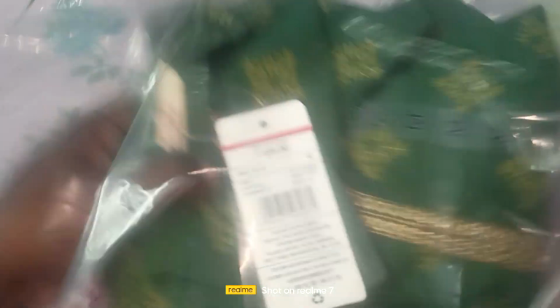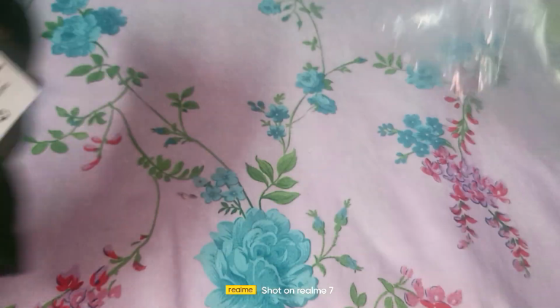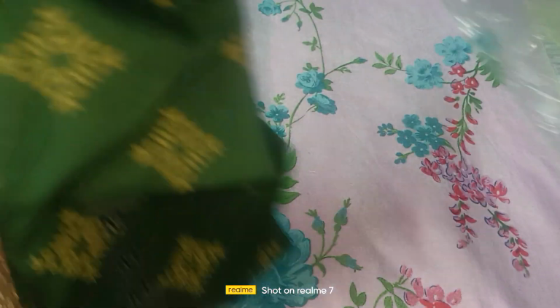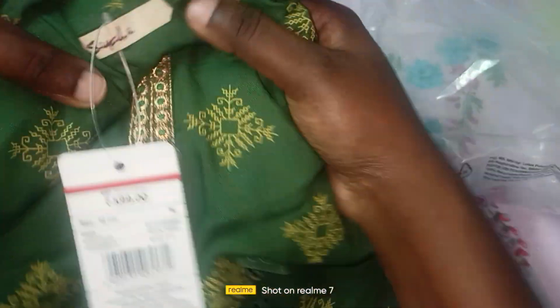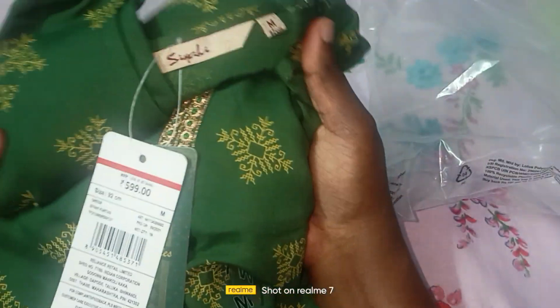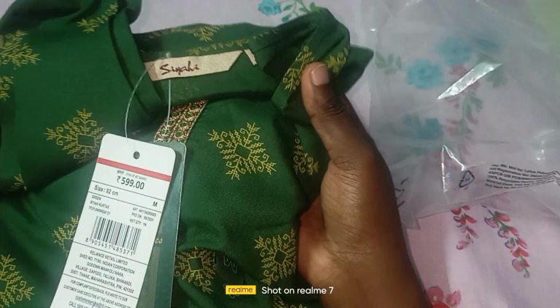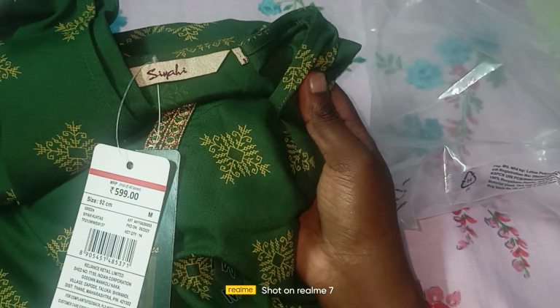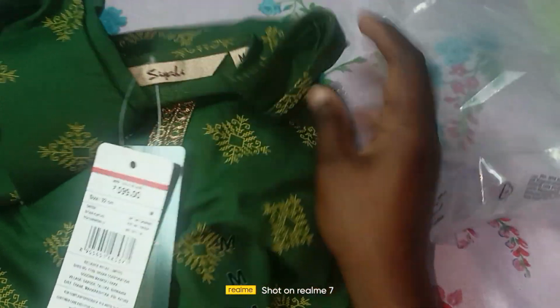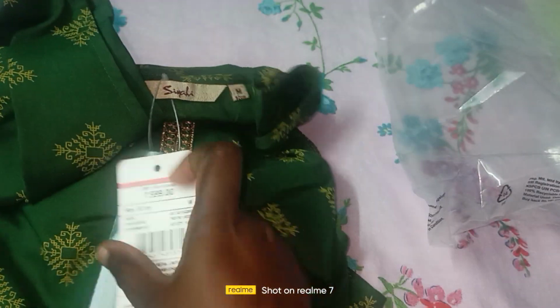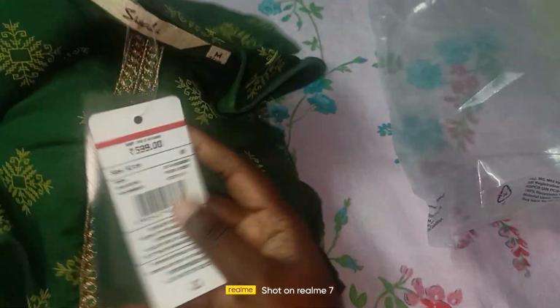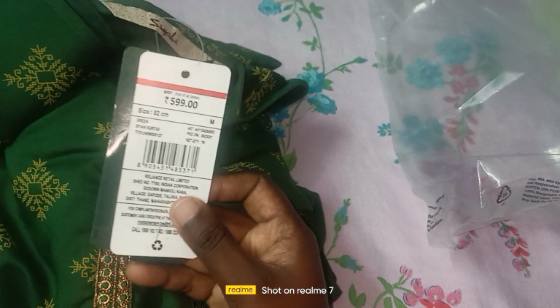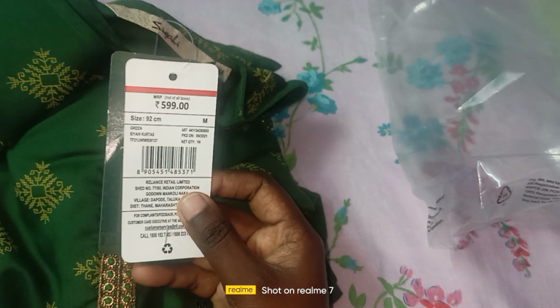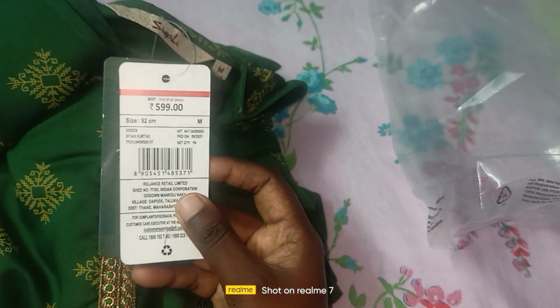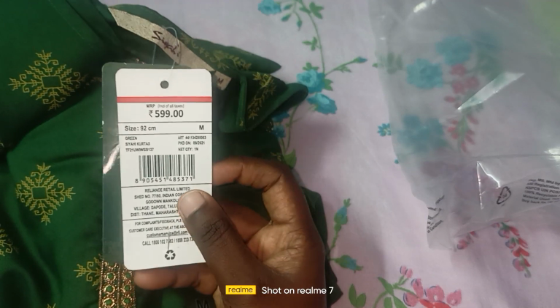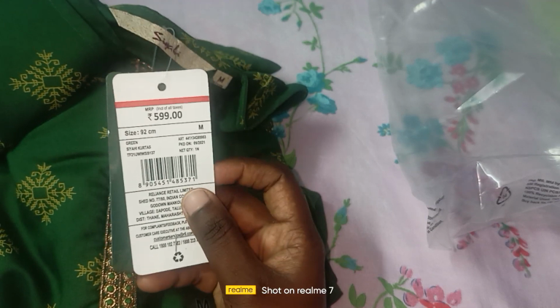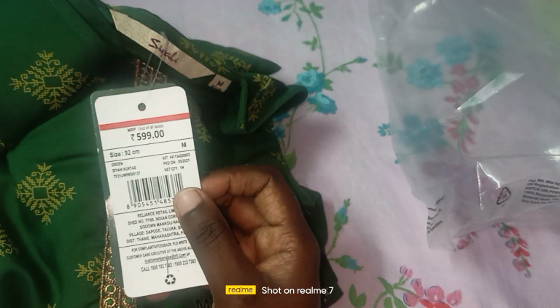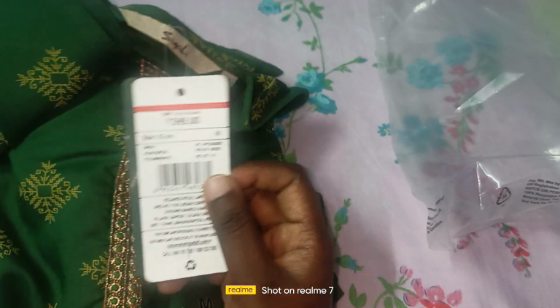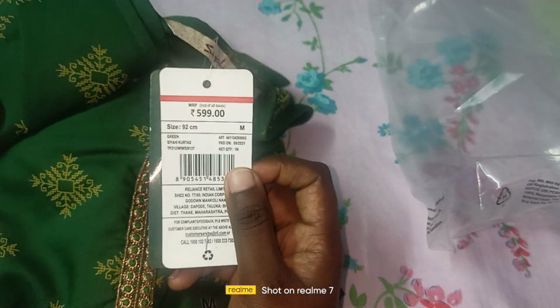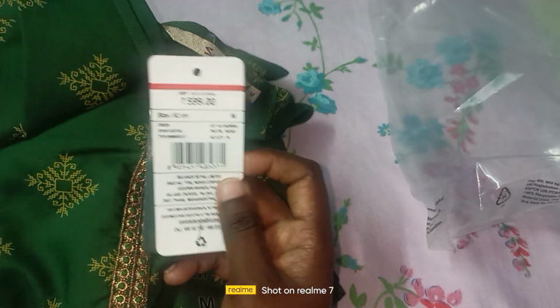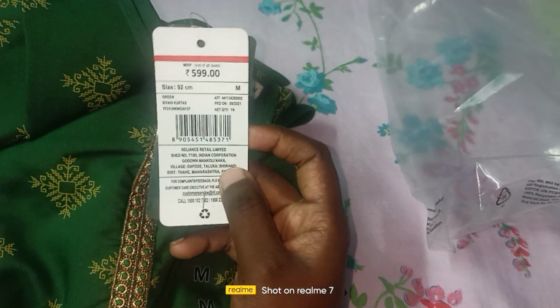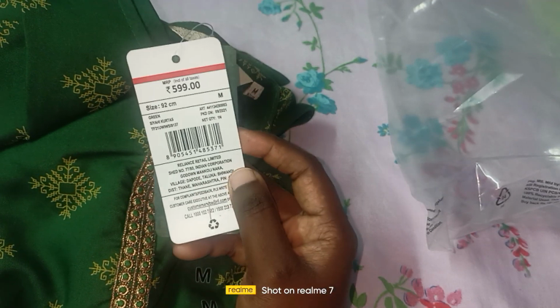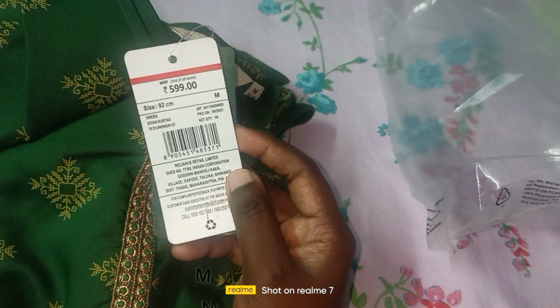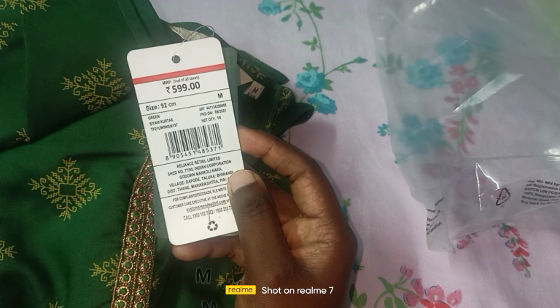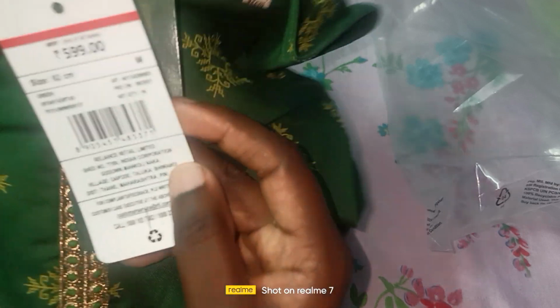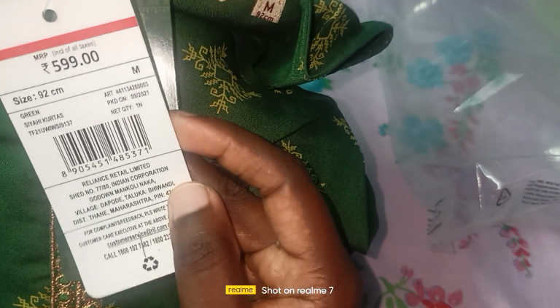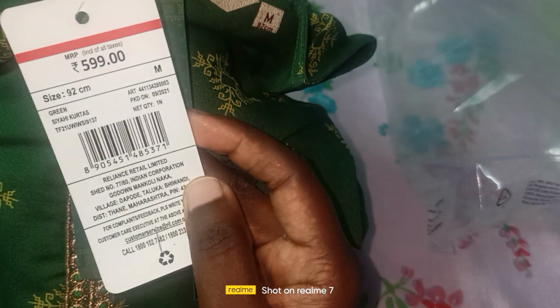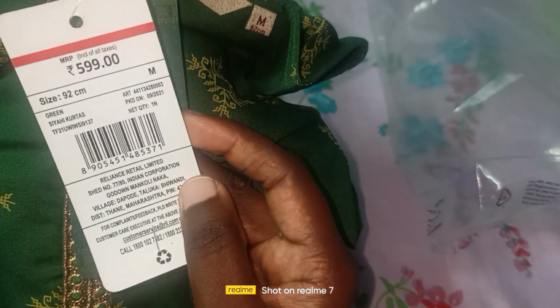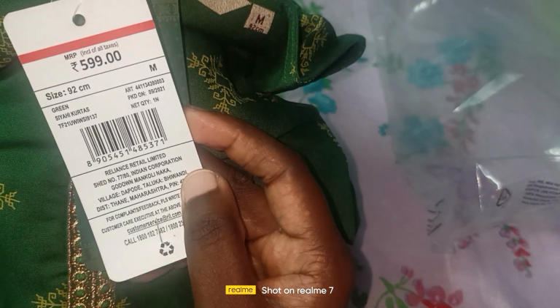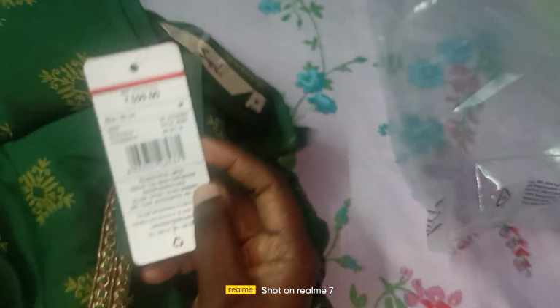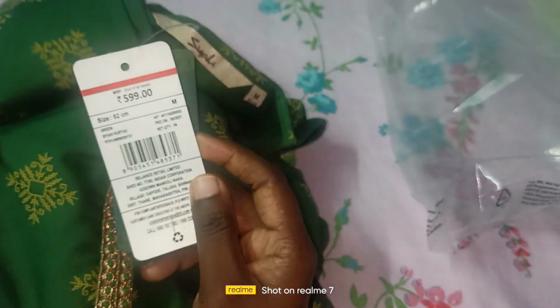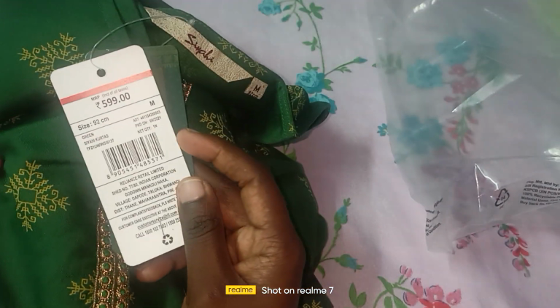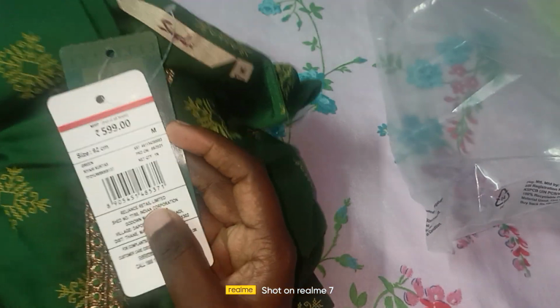And we are going to buy this brand. So we have $176. And the size is M. And in the last video, we are going to purchase this item.